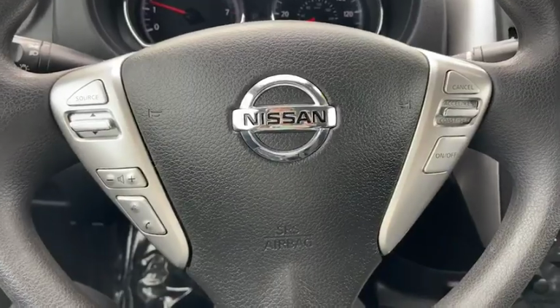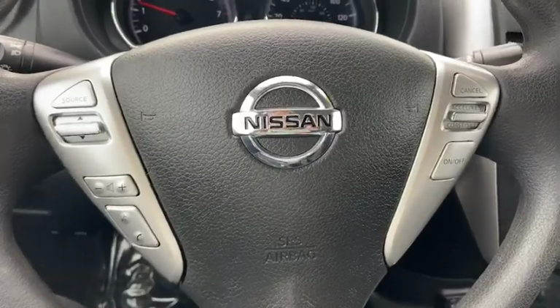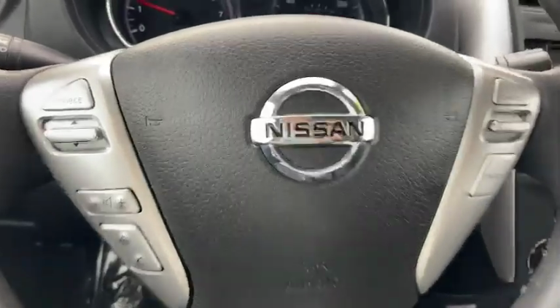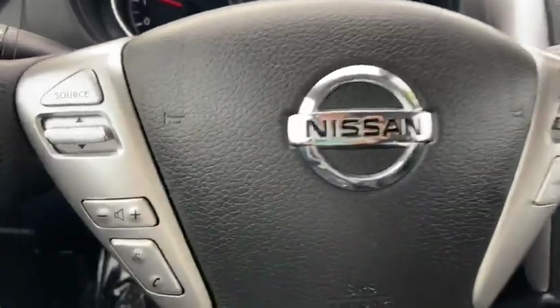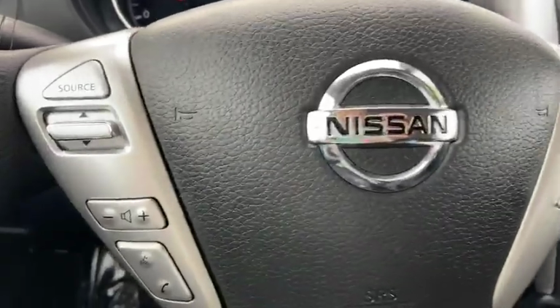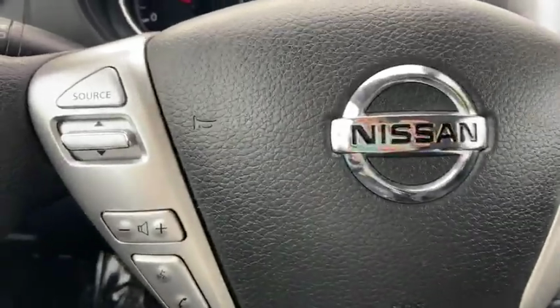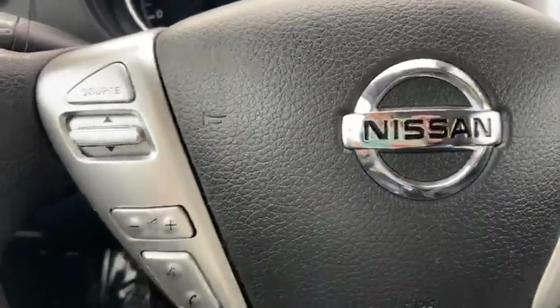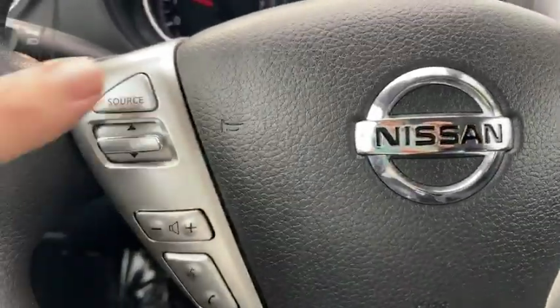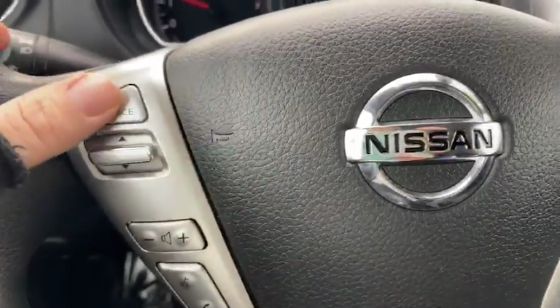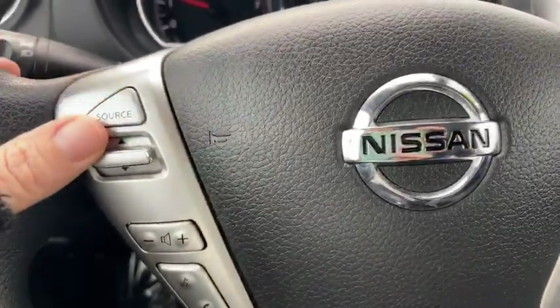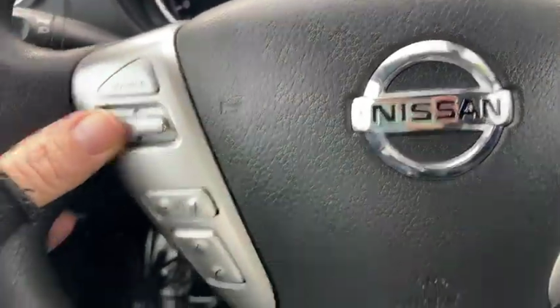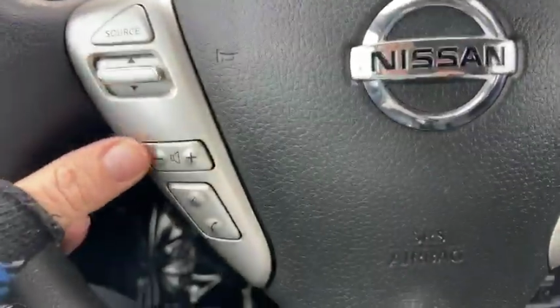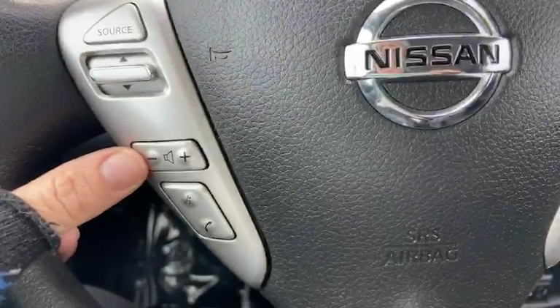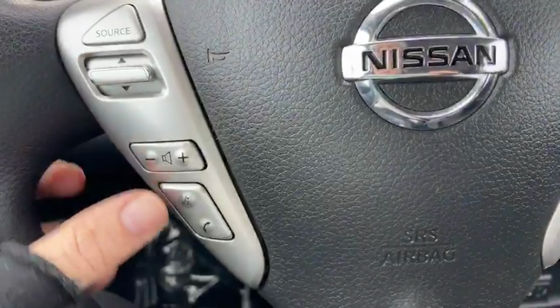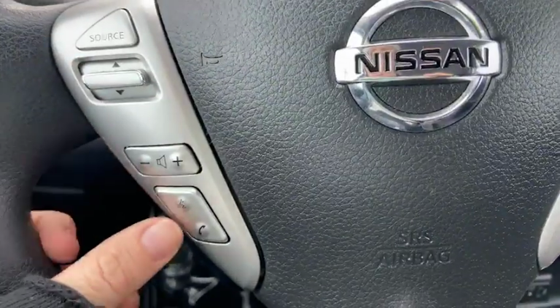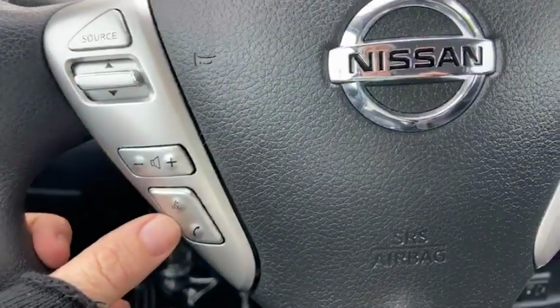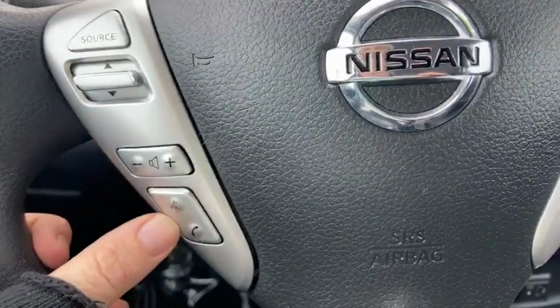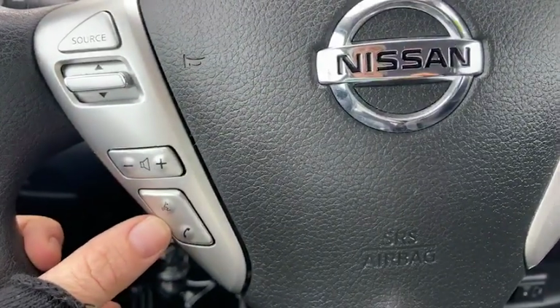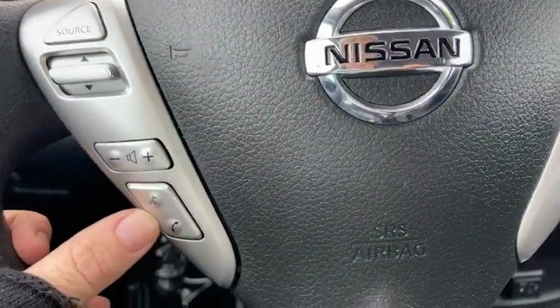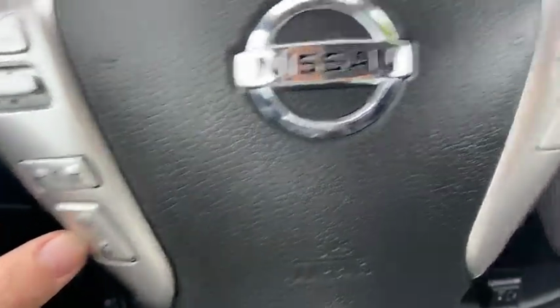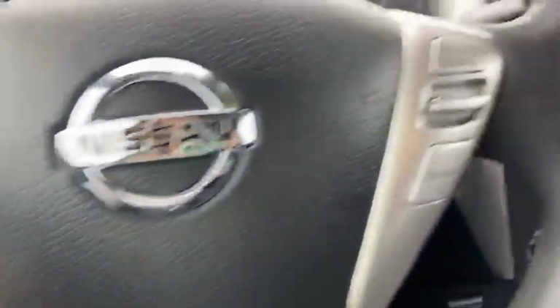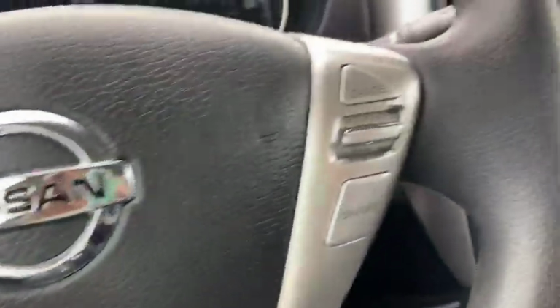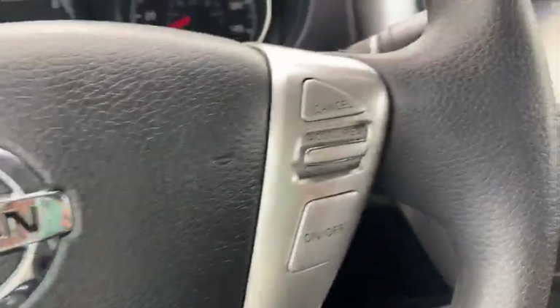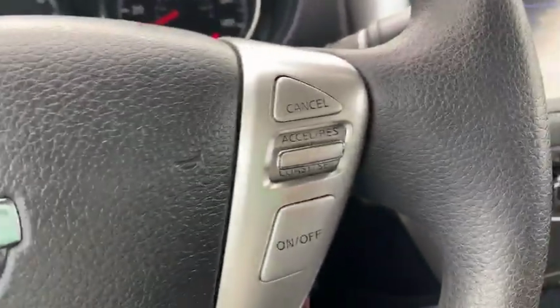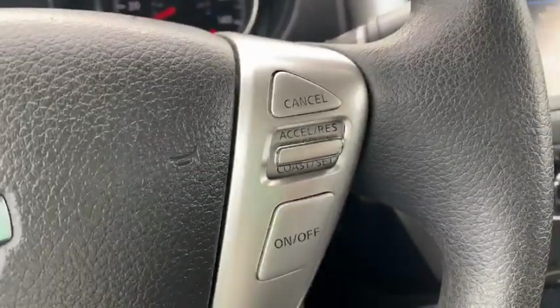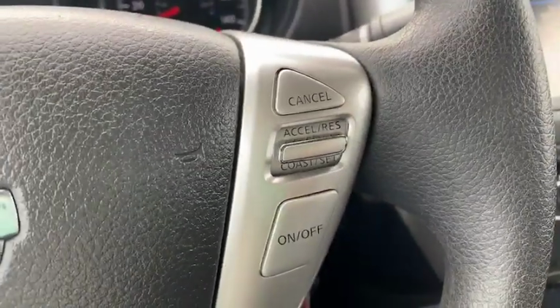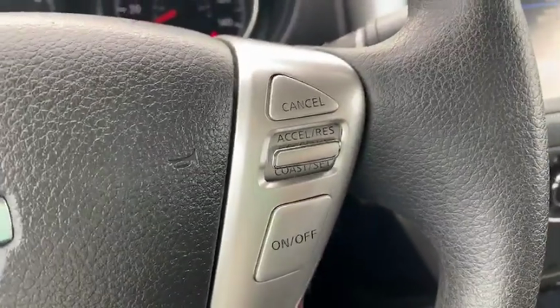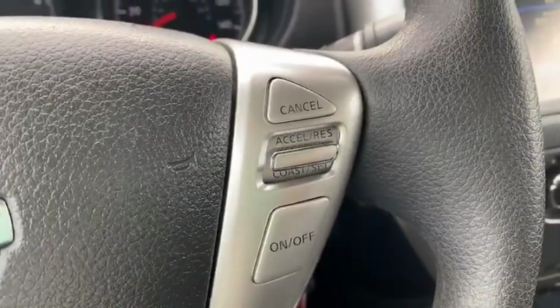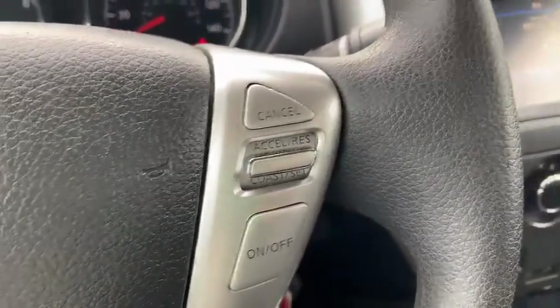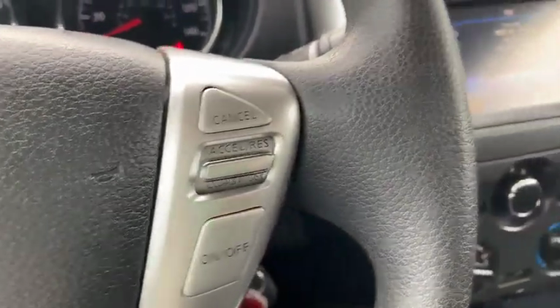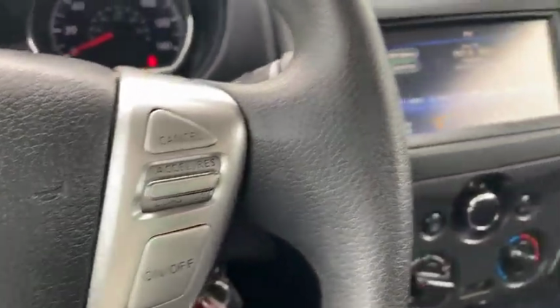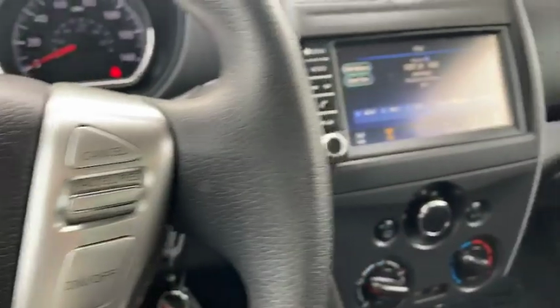Looking at our steering wheel, you will notice you have your radio controls. You also have your Bluetooth feature. You've got your cruise control there on the right side.